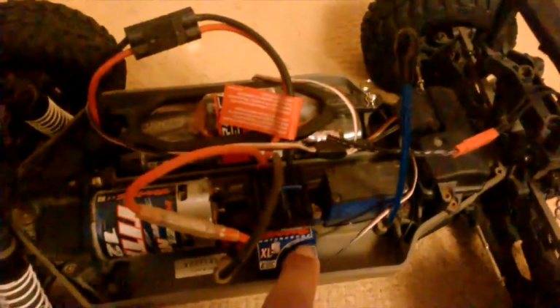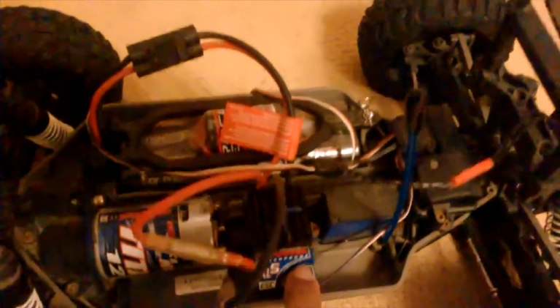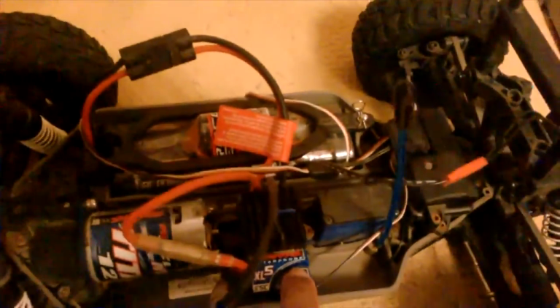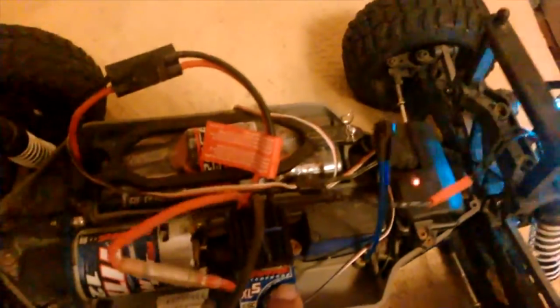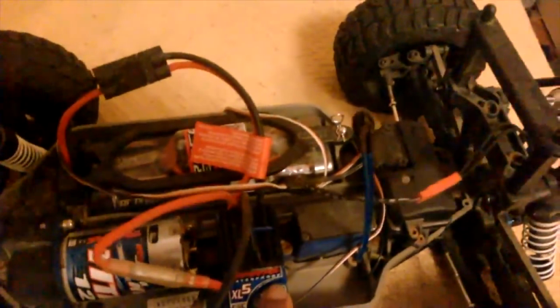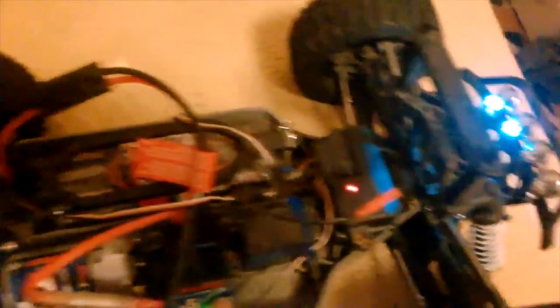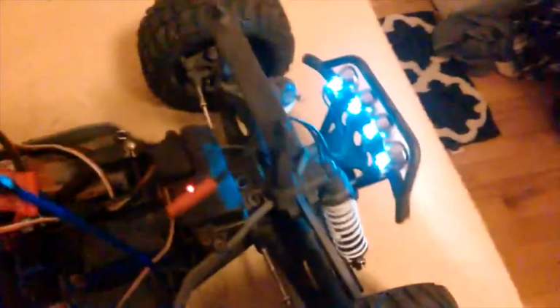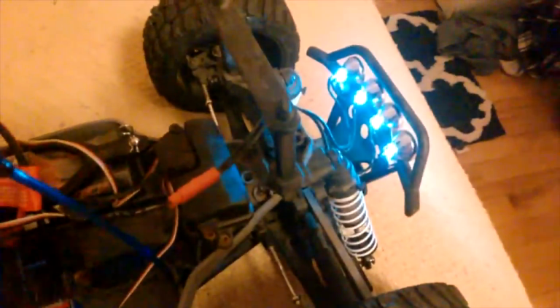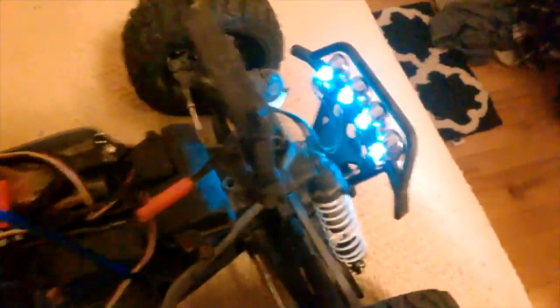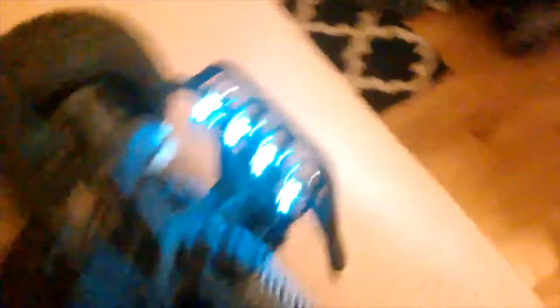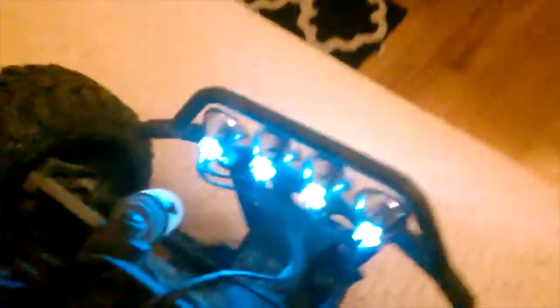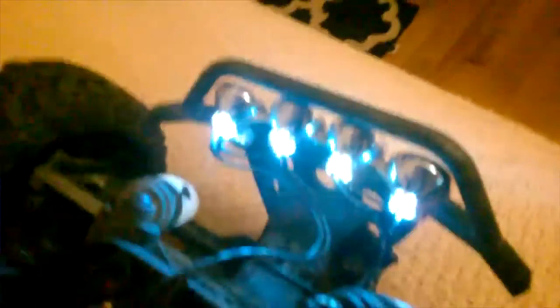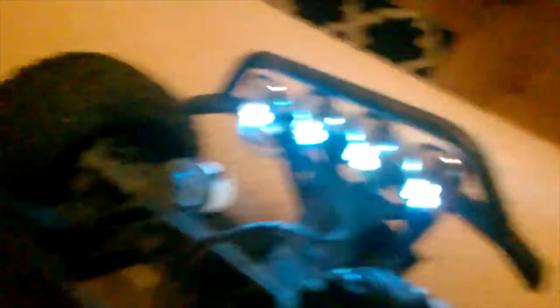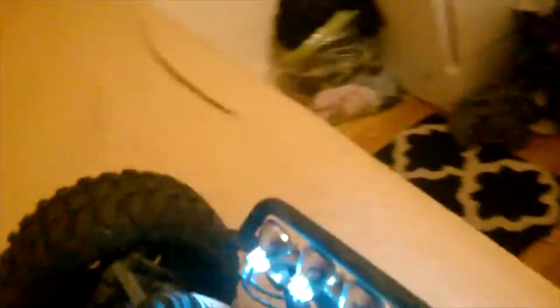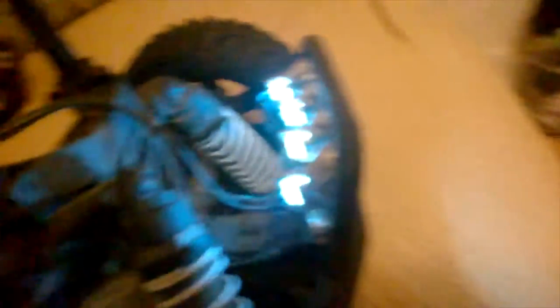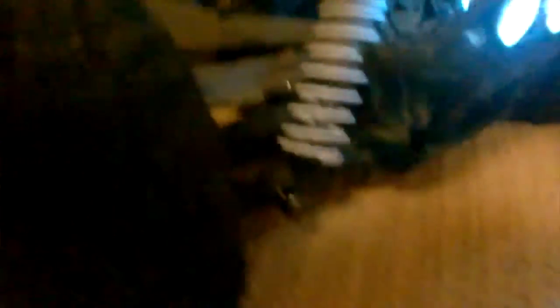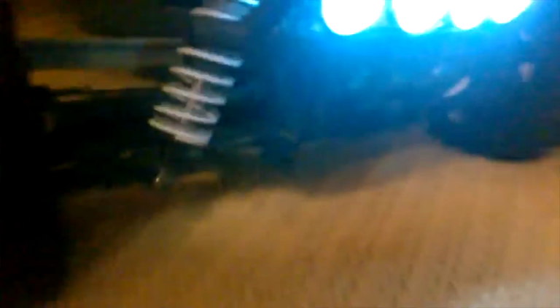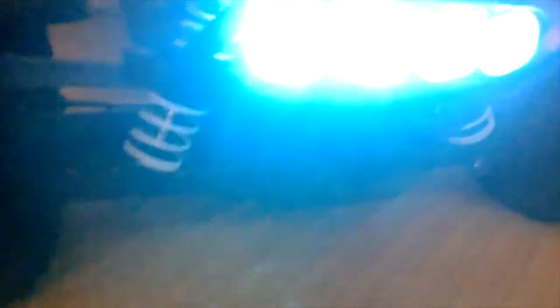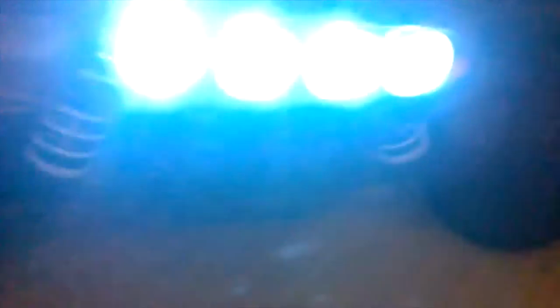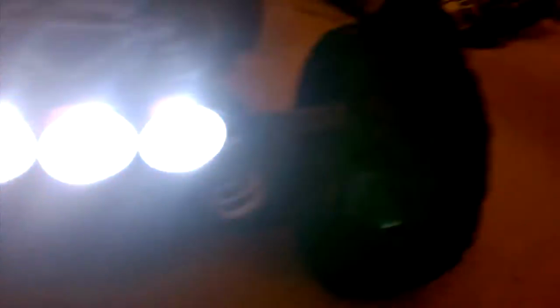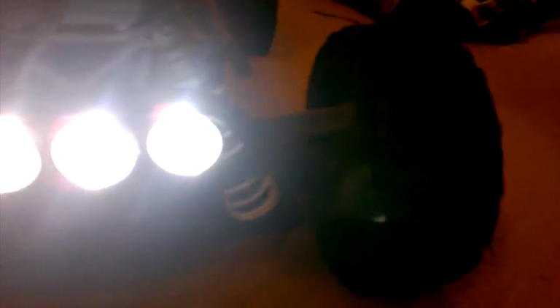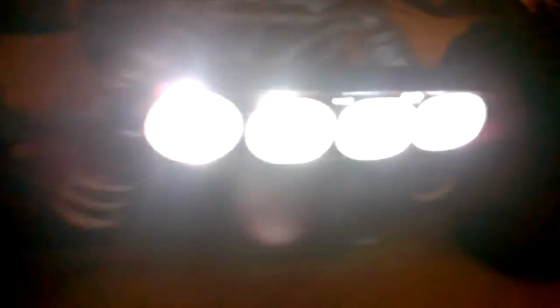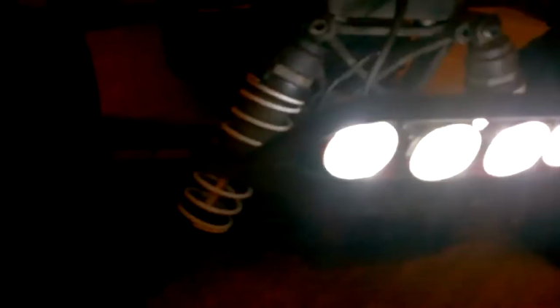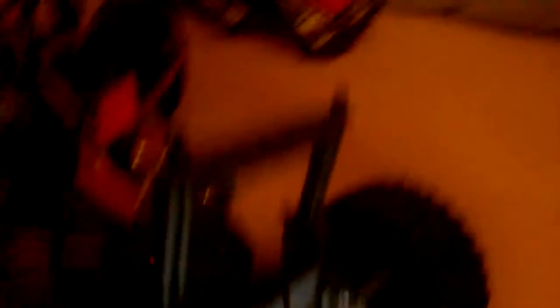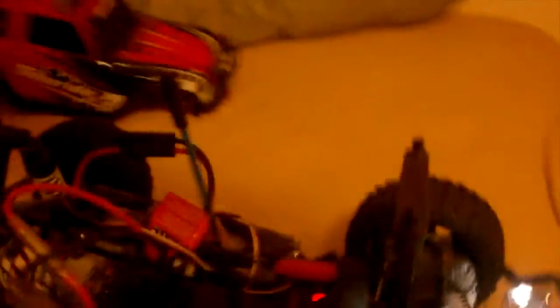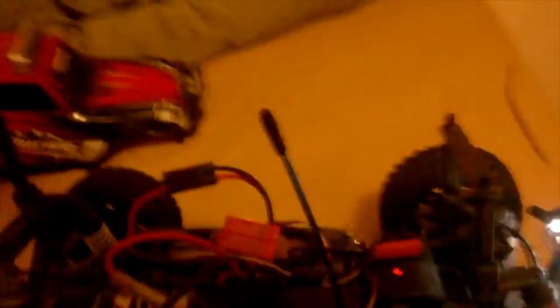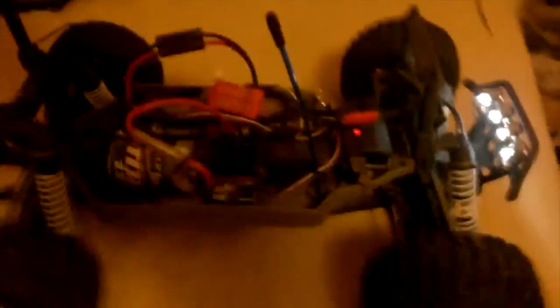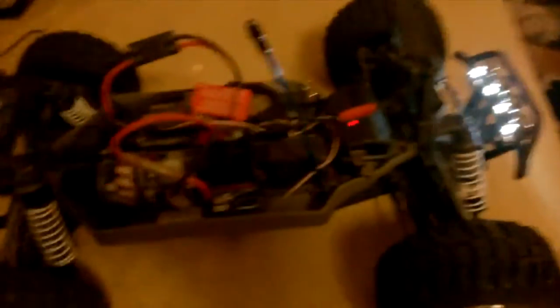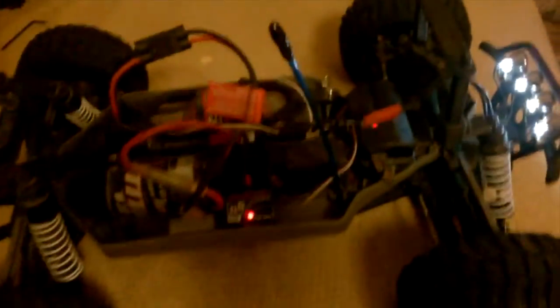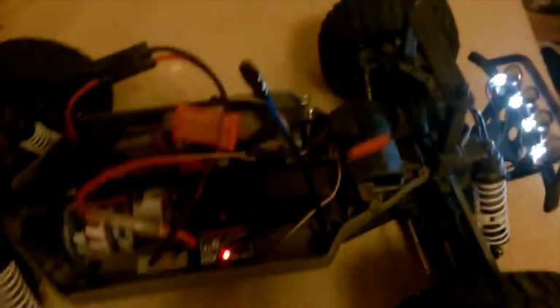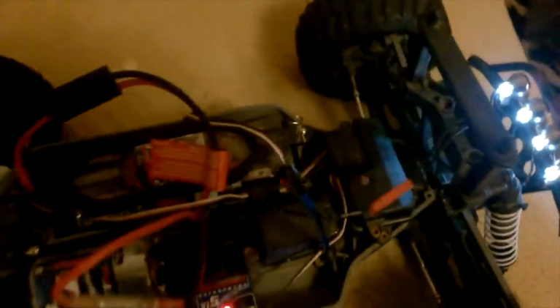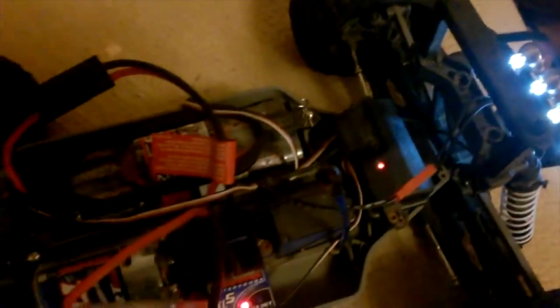And let's turn it on. Wow, look at that — it looks so awesome. Perfect. Let there be light, people. More light is always the best. Love it. I love the light bar, man. It fits perfectly. Love it.